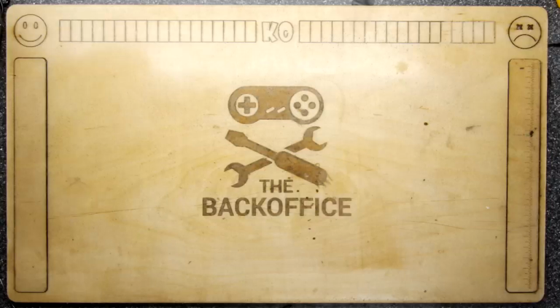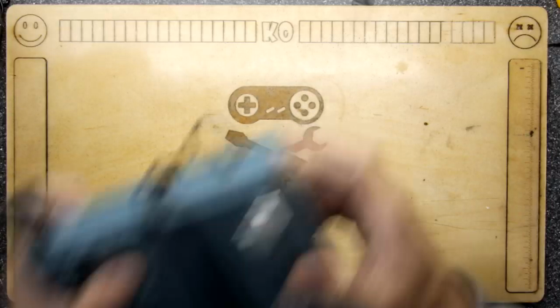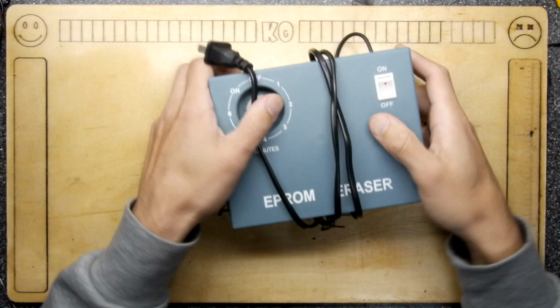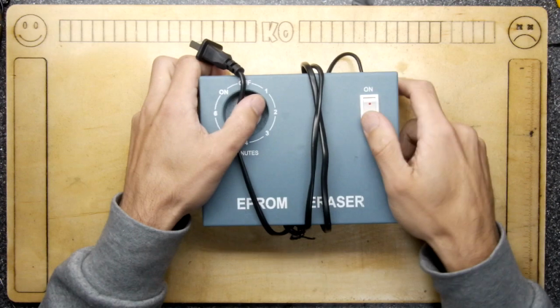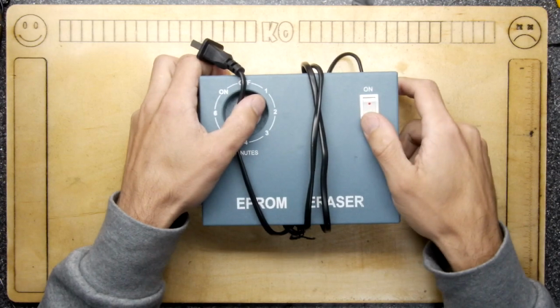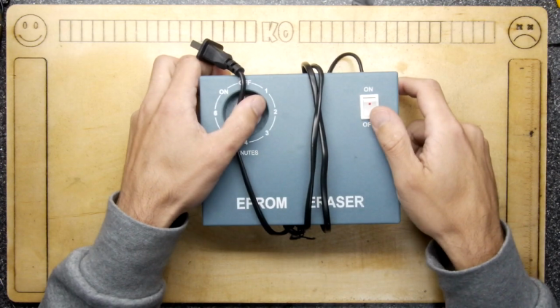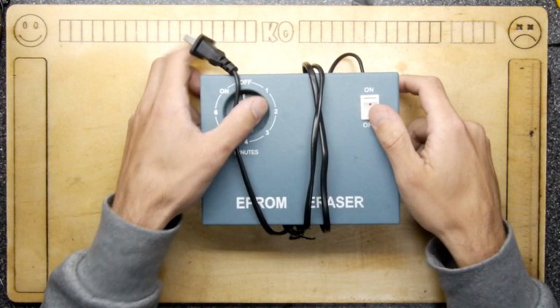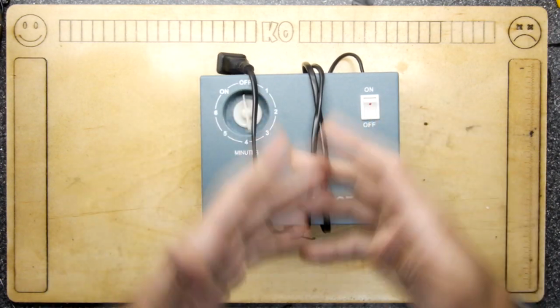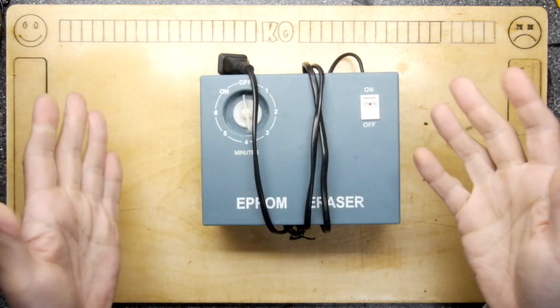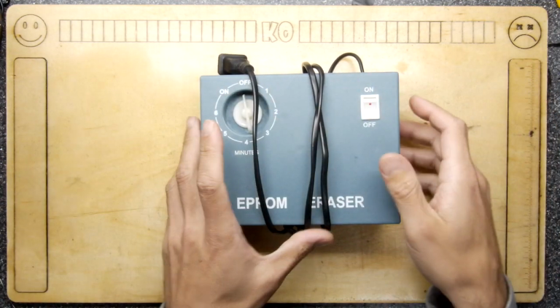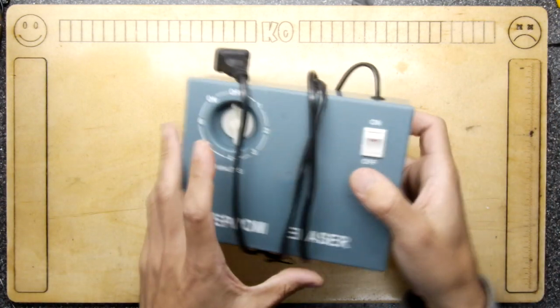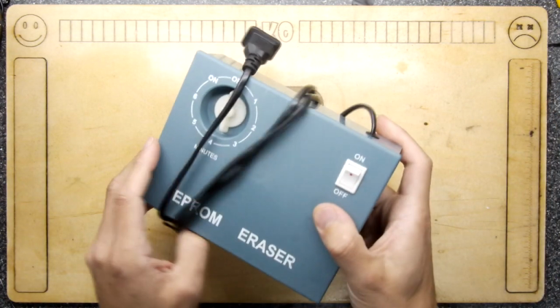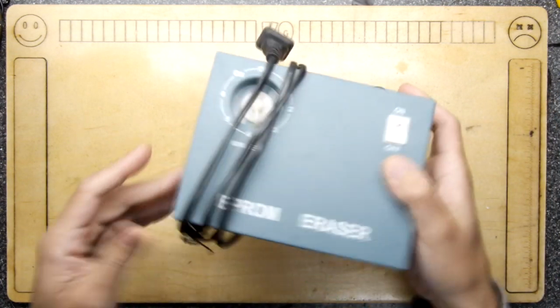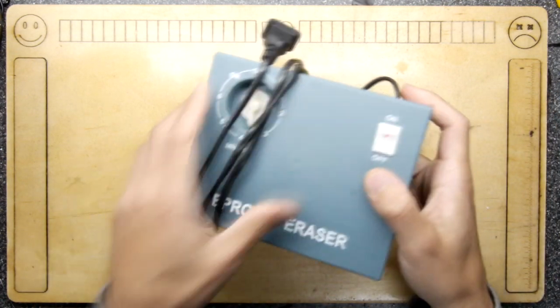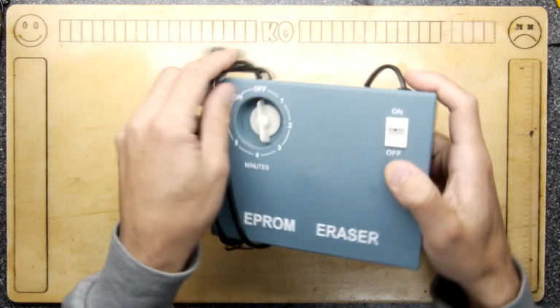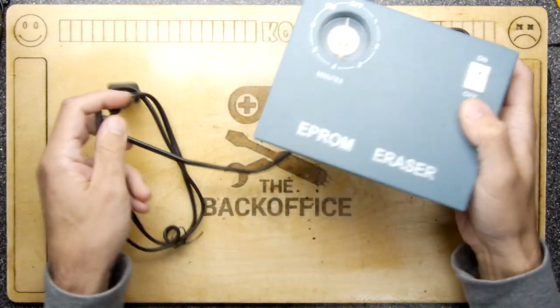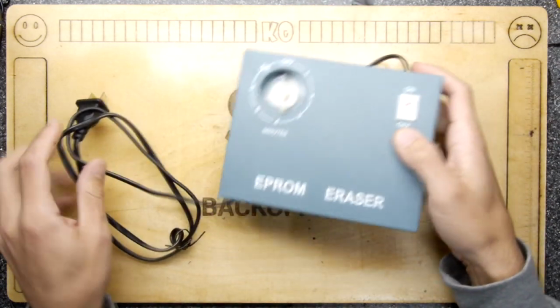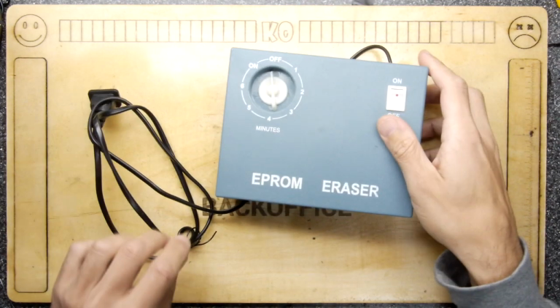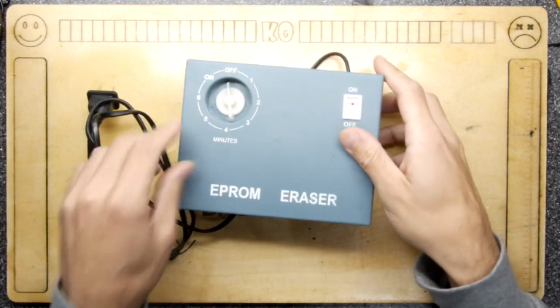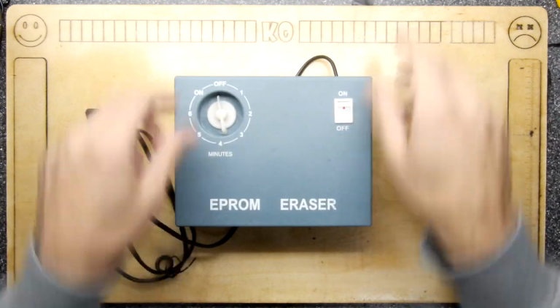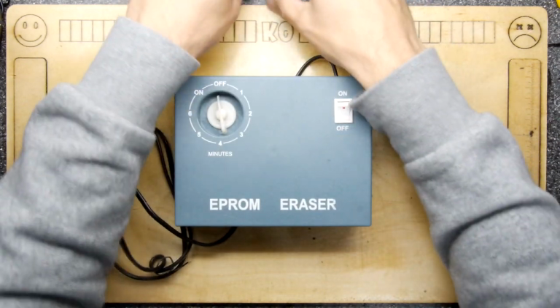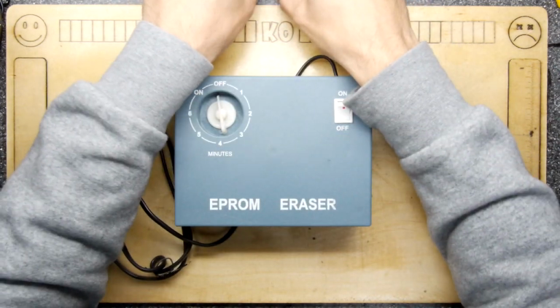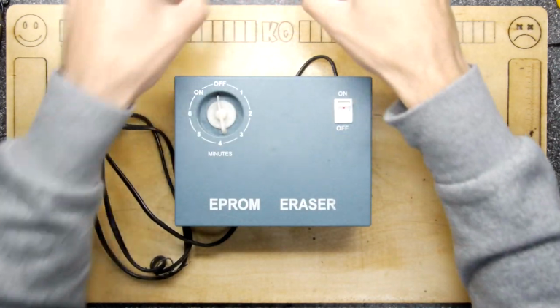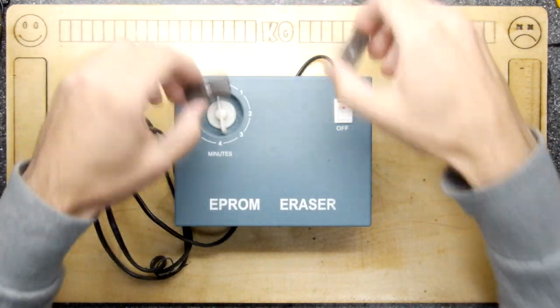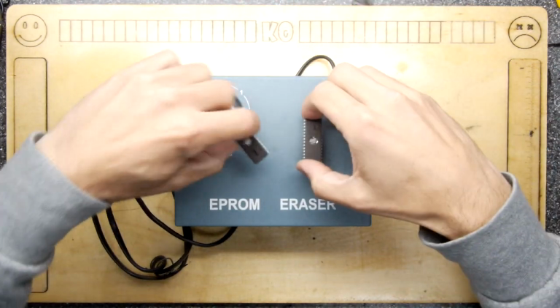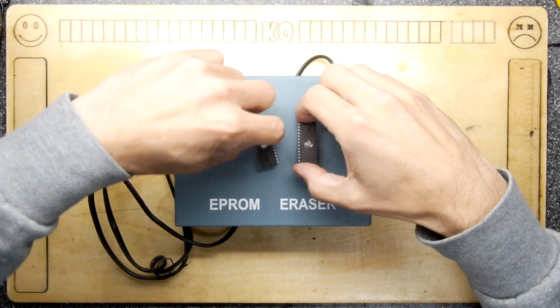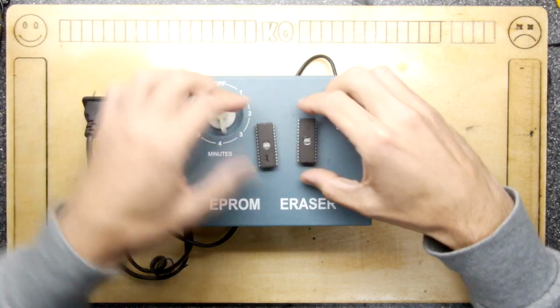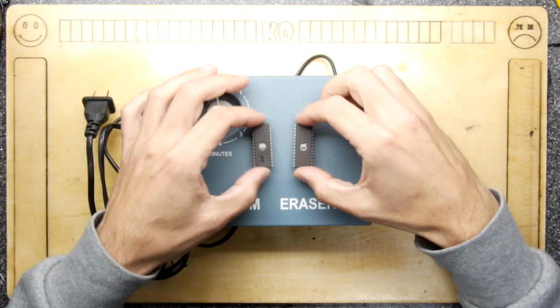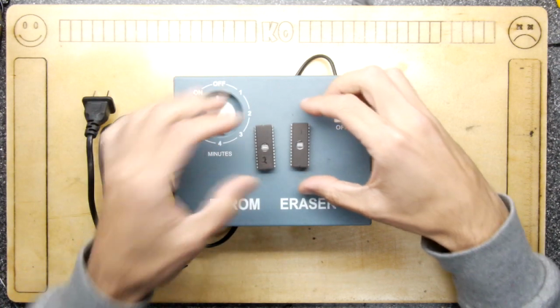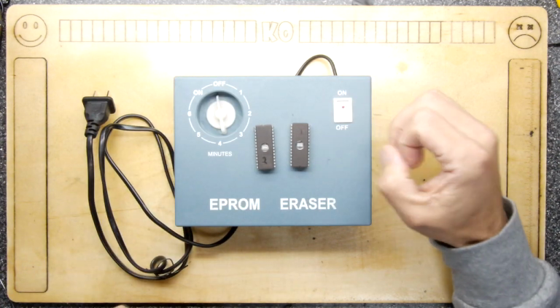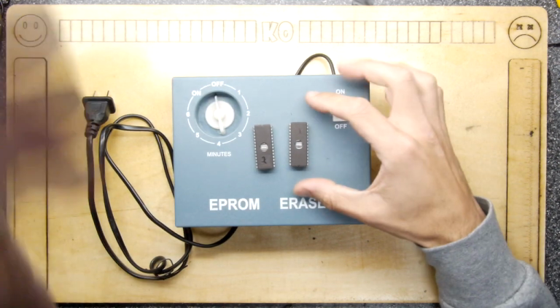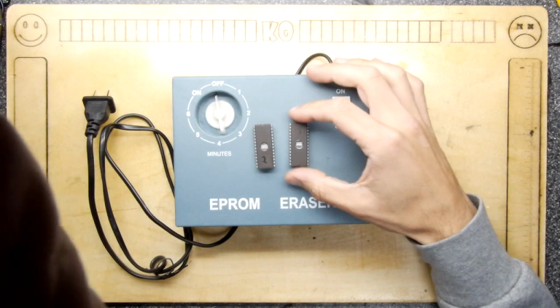Hello, I'm Andrew Armstrong and welcome to the Backoffice Teardown Lab. If you recall, I bought this EEPROM eraser. An EEPROM is an erasable, programmable ROM chip, and they look a little bit like this.